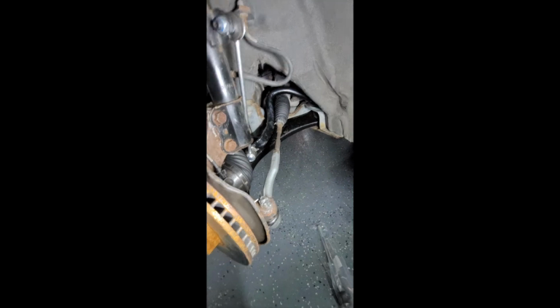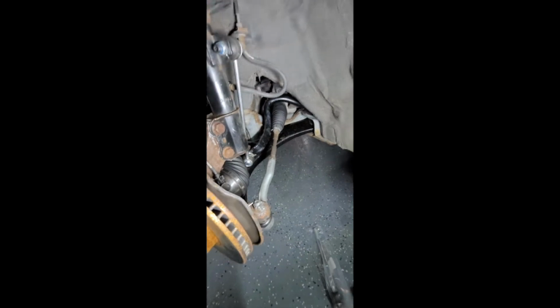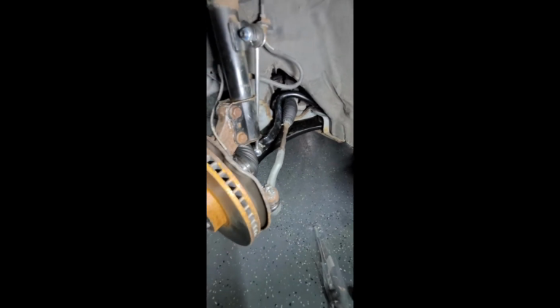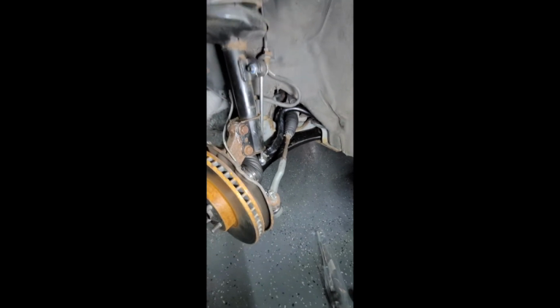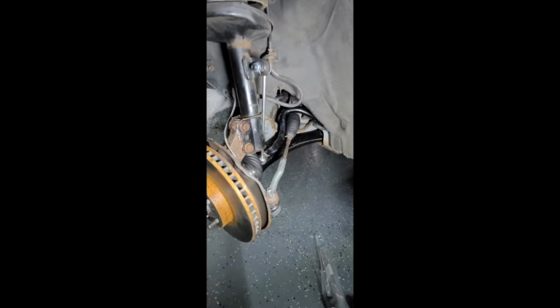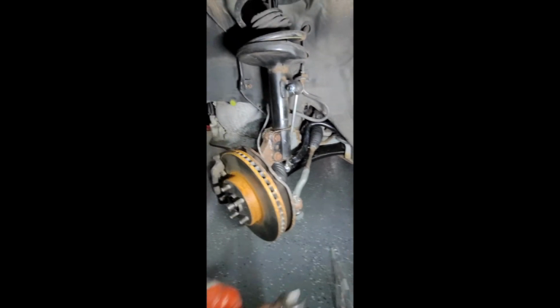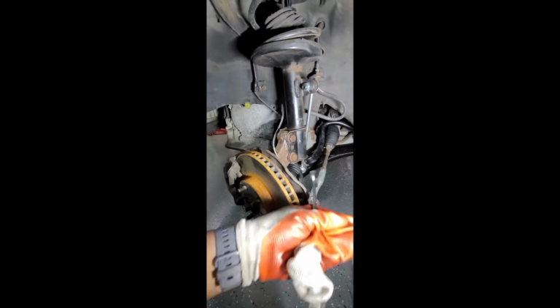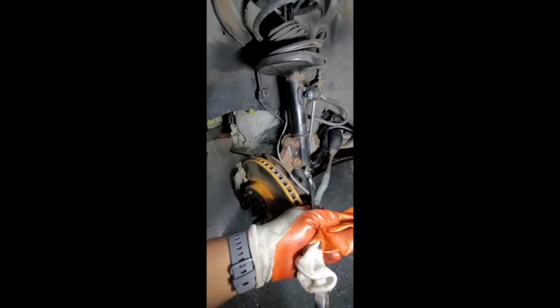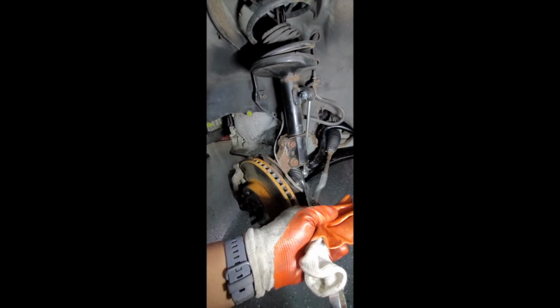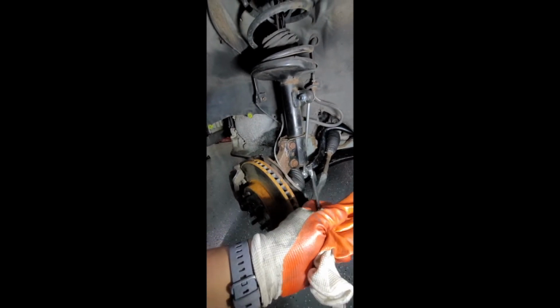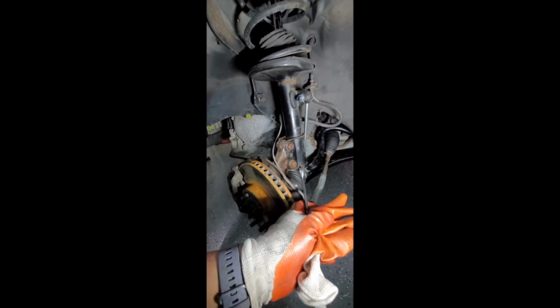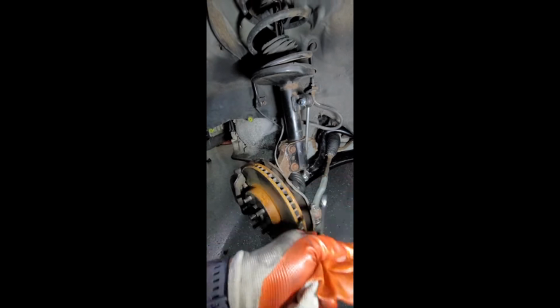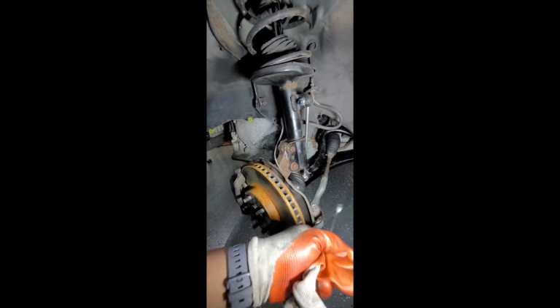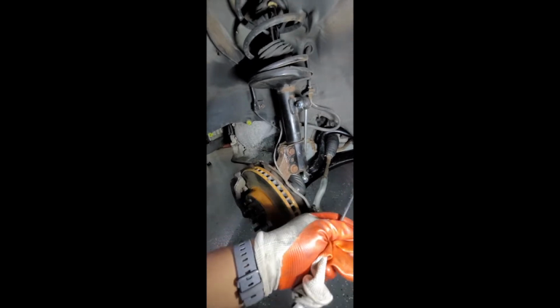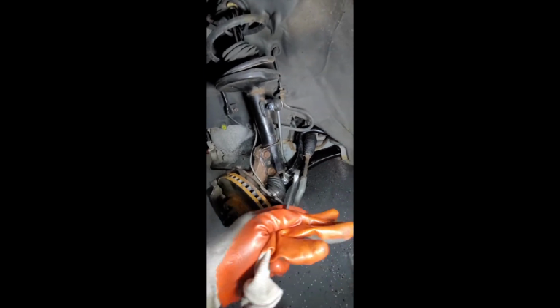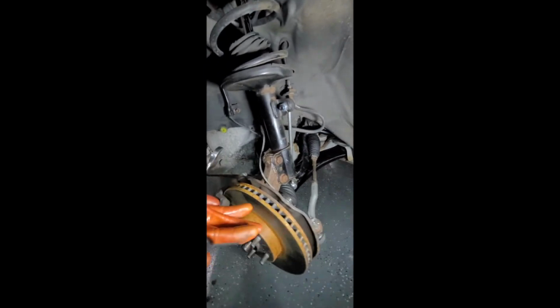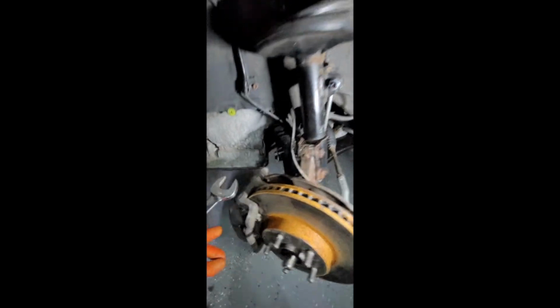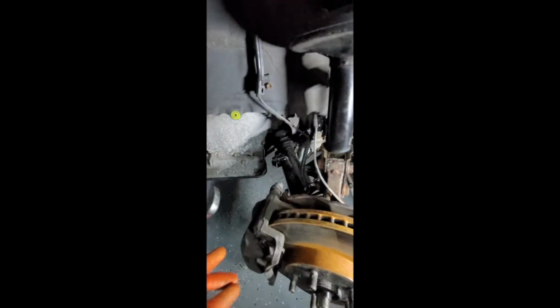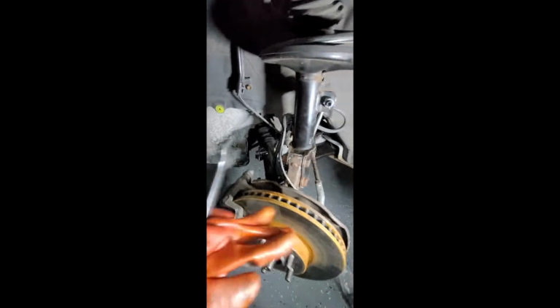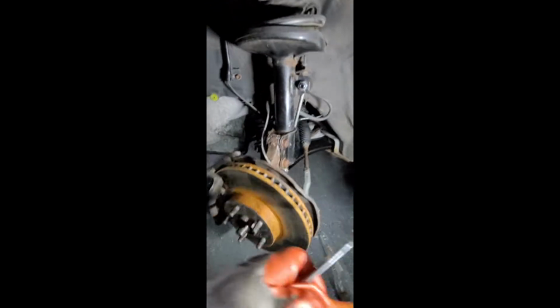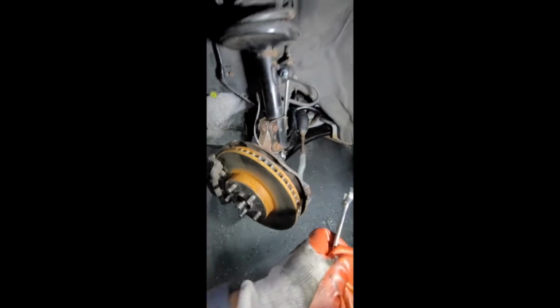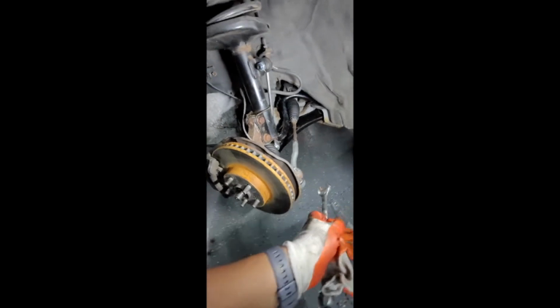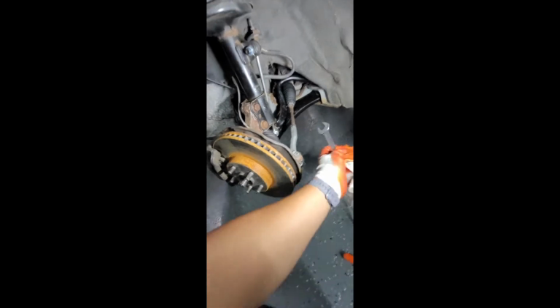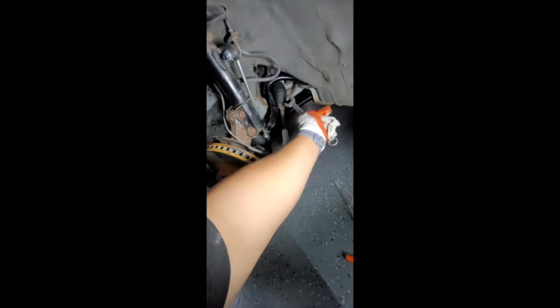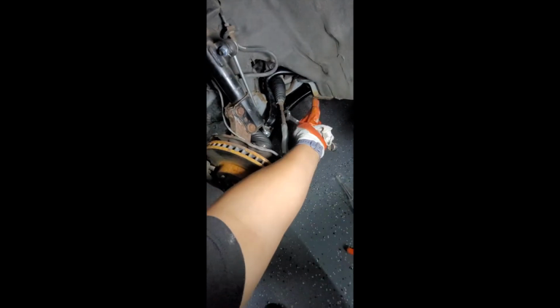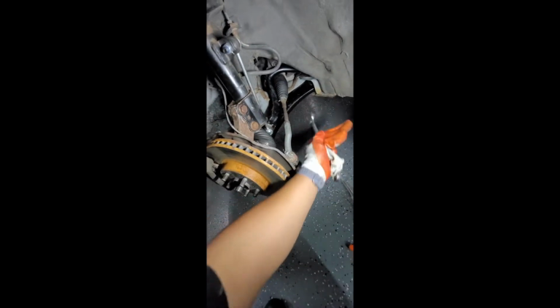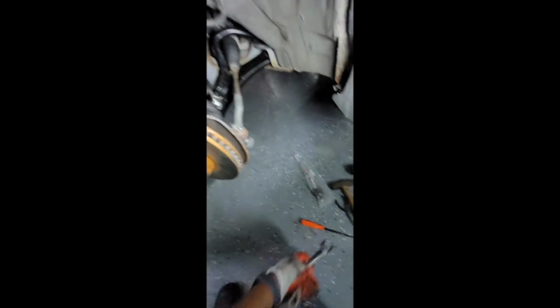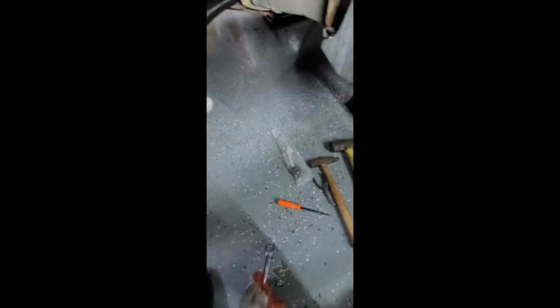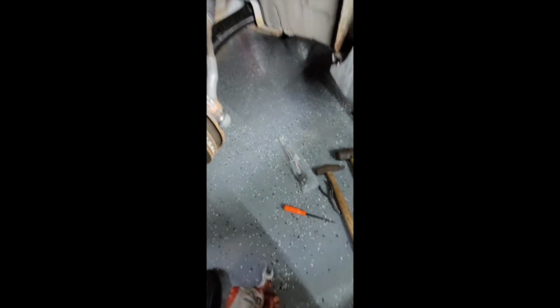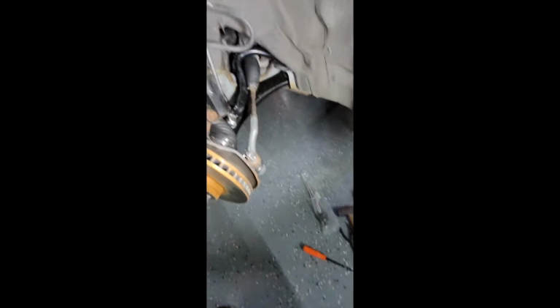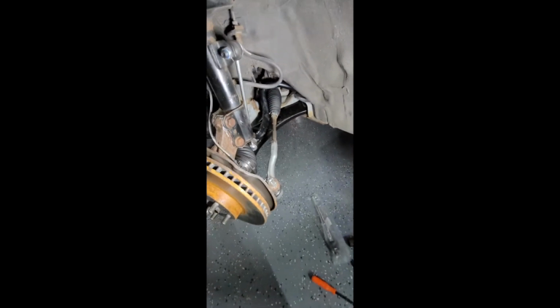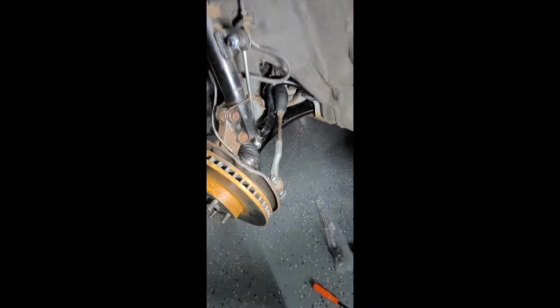Hey guys, we're back now on the driver's side. I already changed the suspension control arm — you can see it's still new — axles, everything here. But I never changed the inner tie rod, so we're going to change that as well. We're going to do that today.